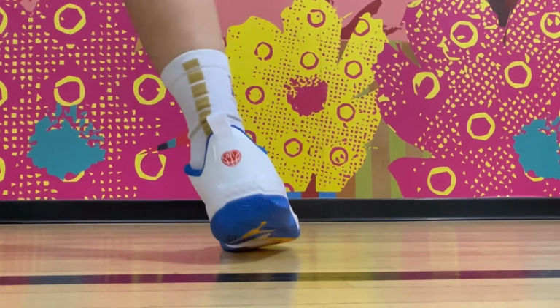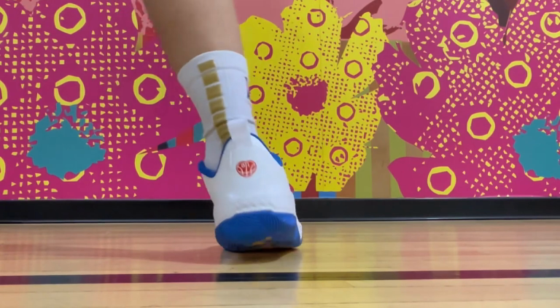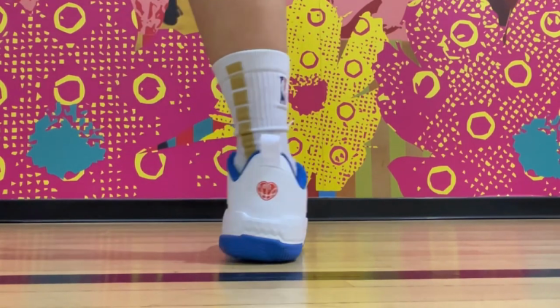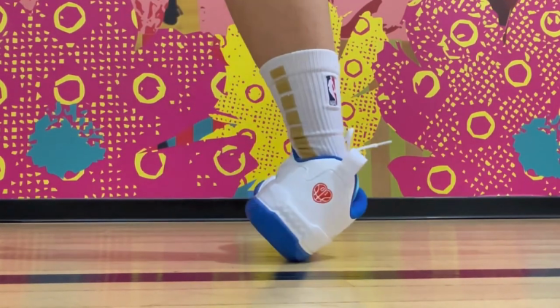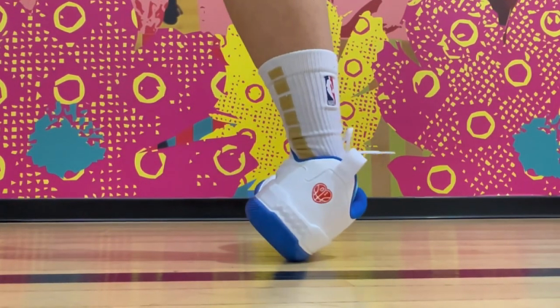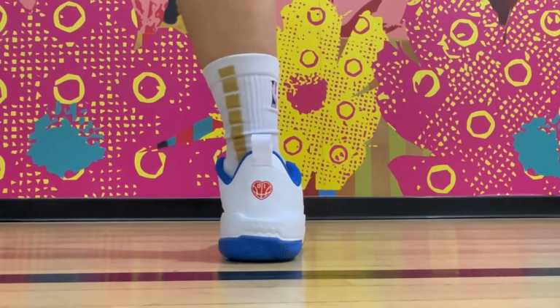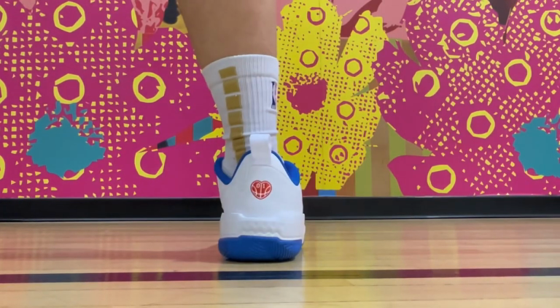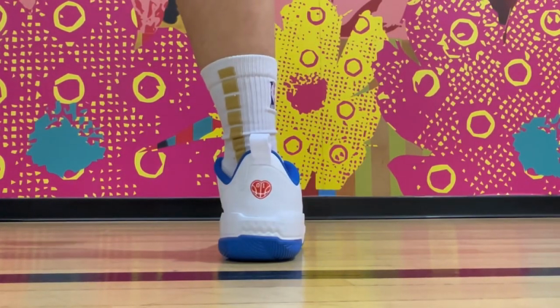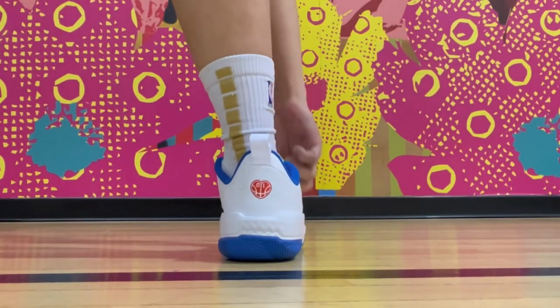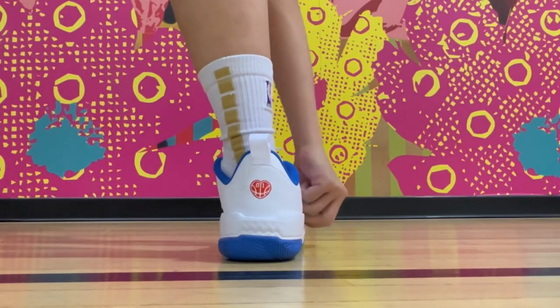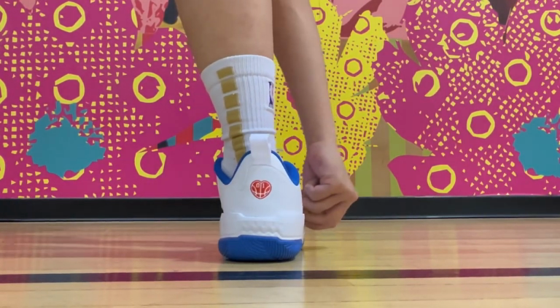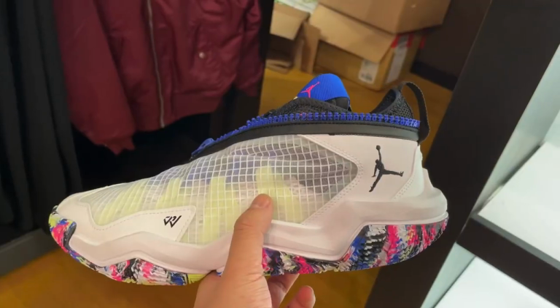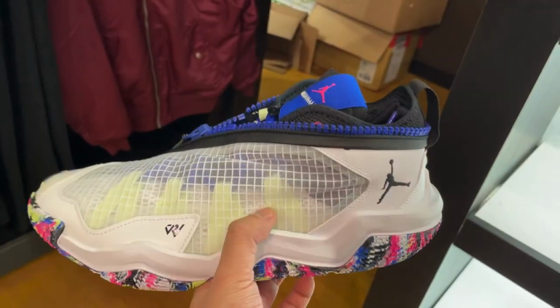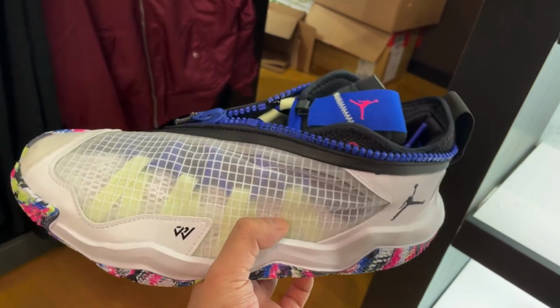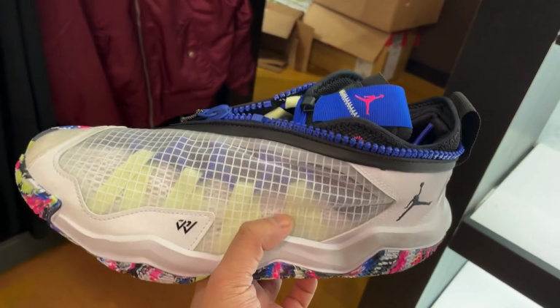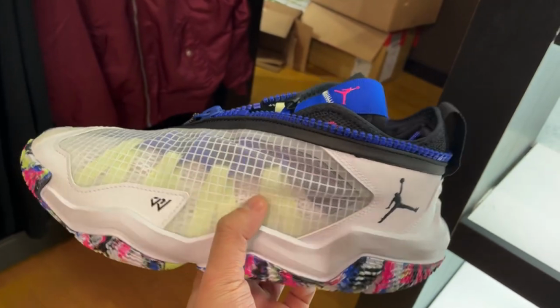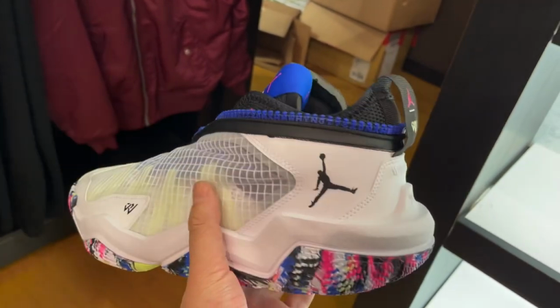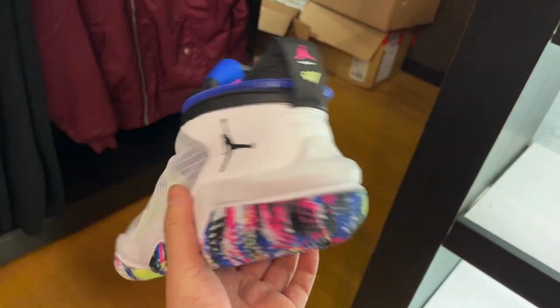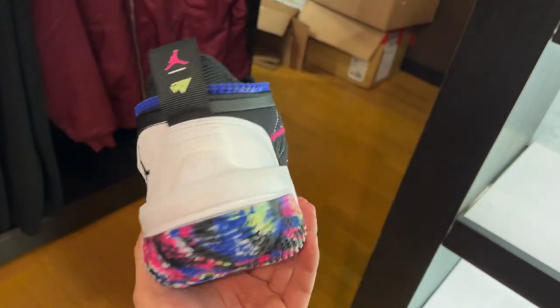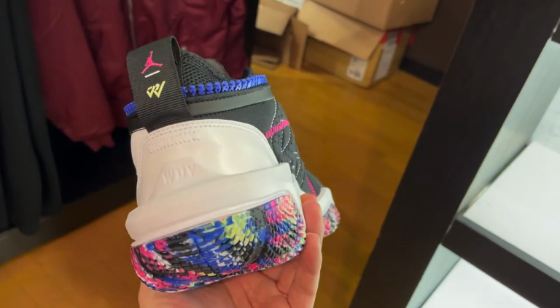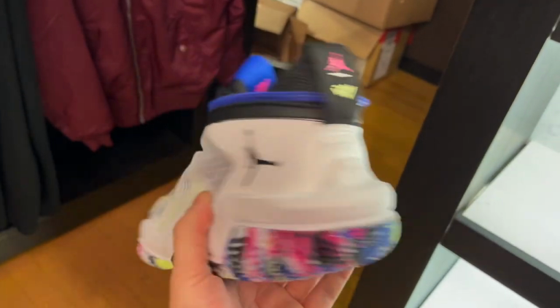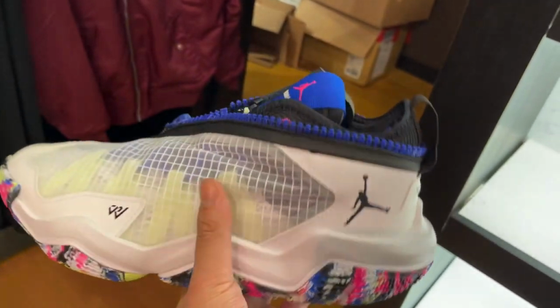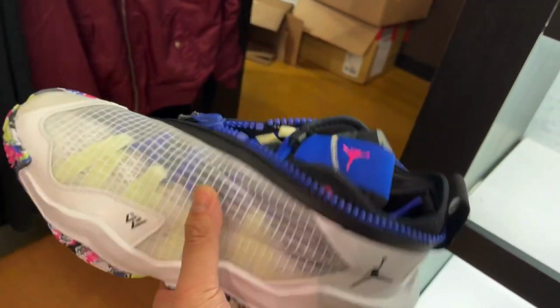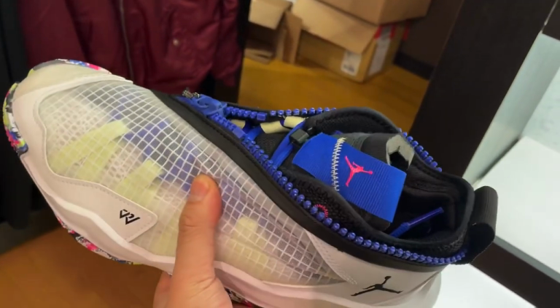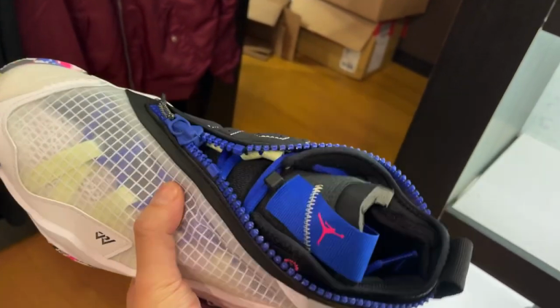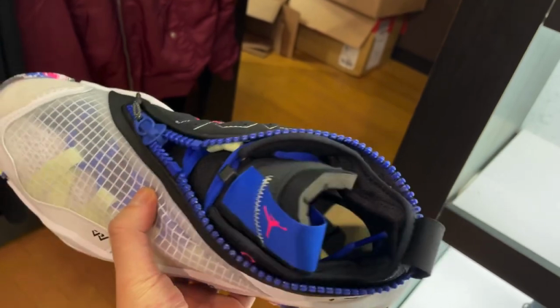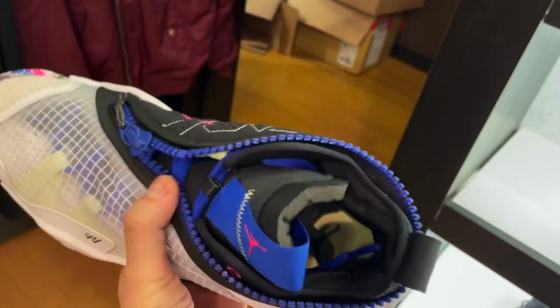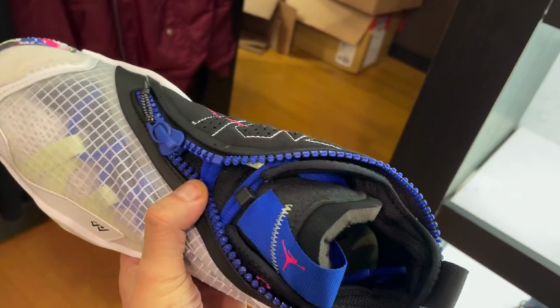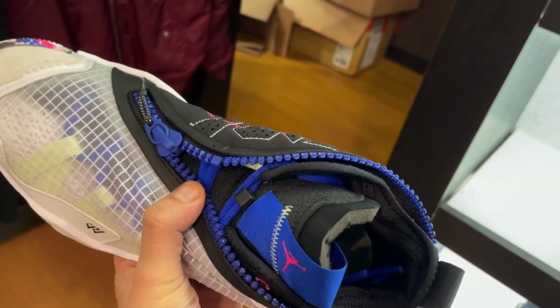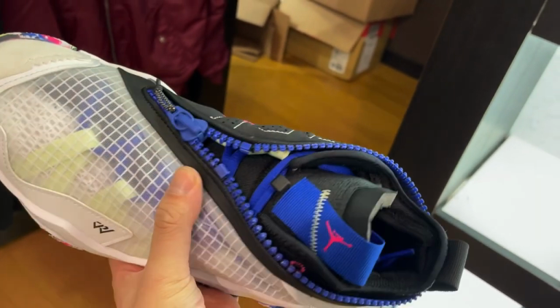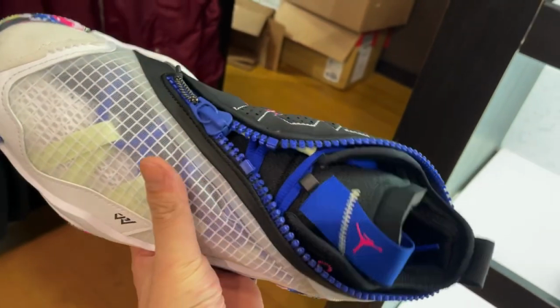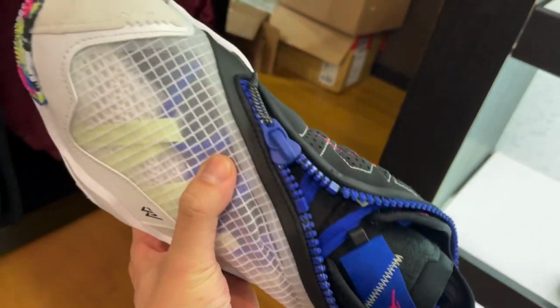Westbrook's budget line has consistently outperformed the main signature line, and the upcoming Why Not 0.6, to me so far, it feels like the same materials and build of the 1 Take 4, but with a zipper. Anyways, we'll see how those are later on.